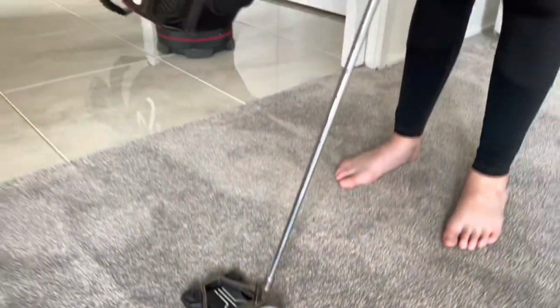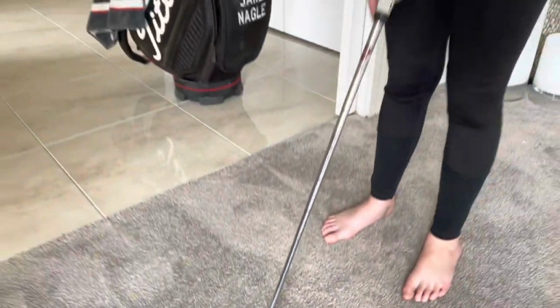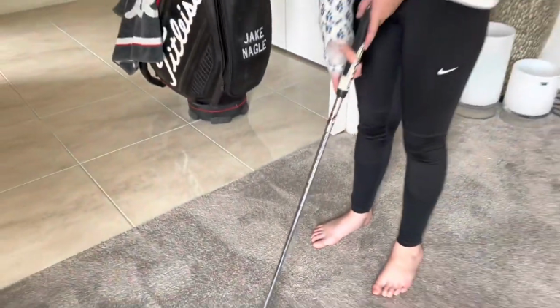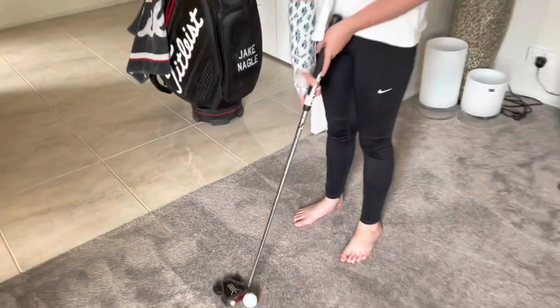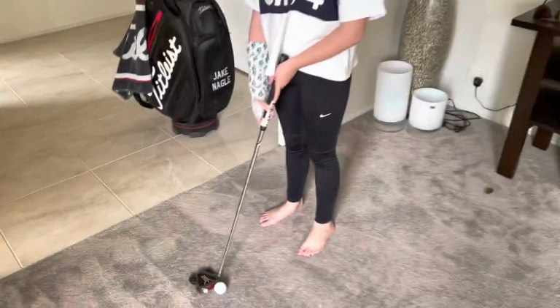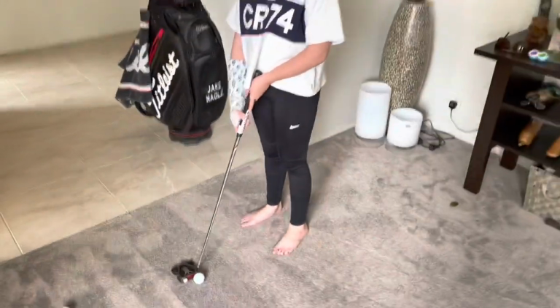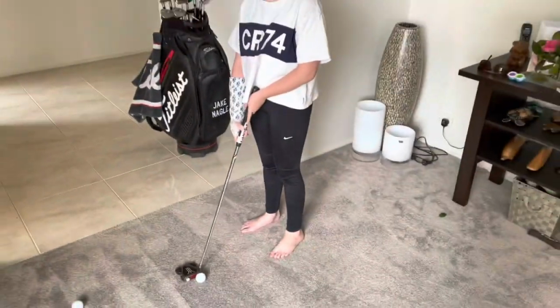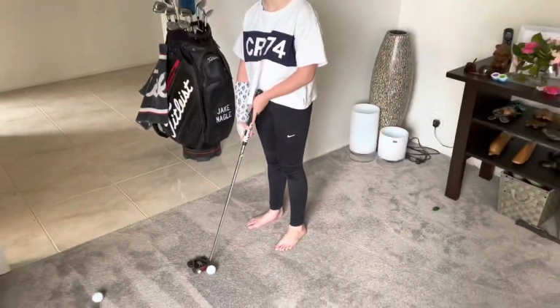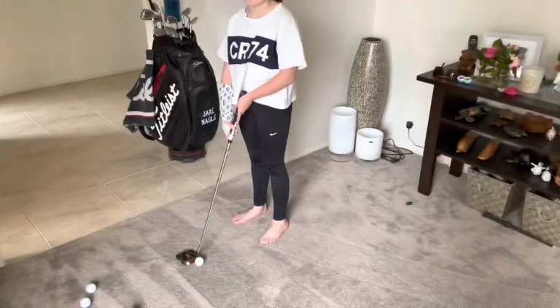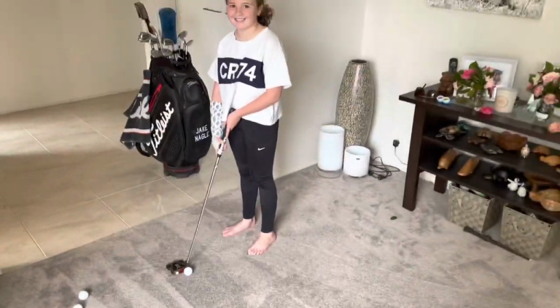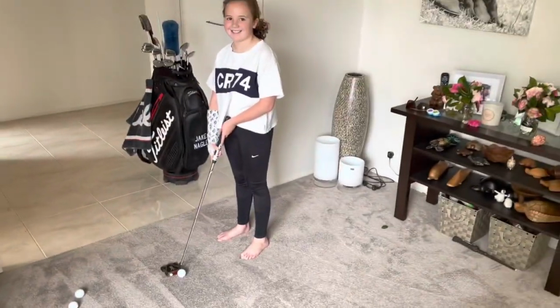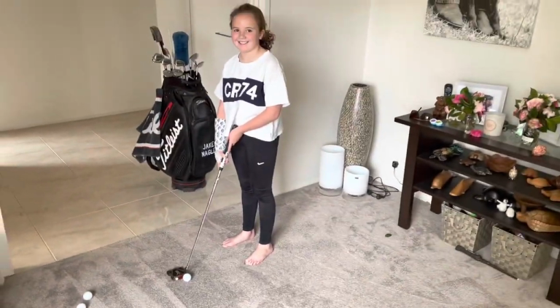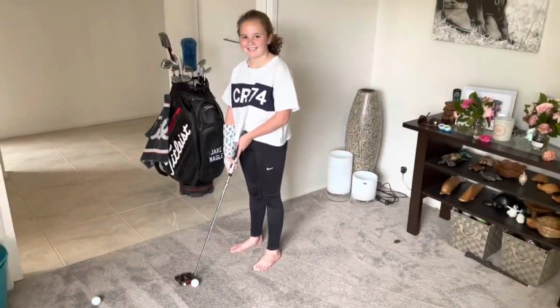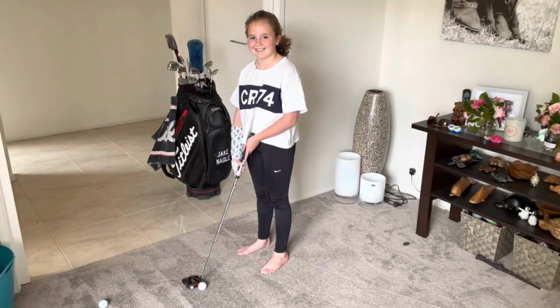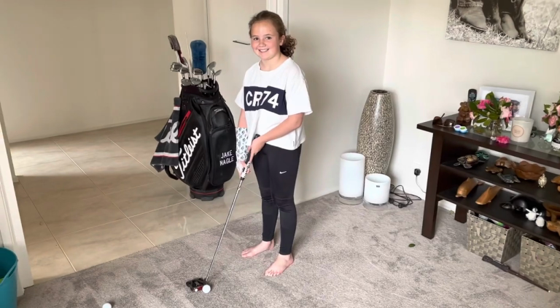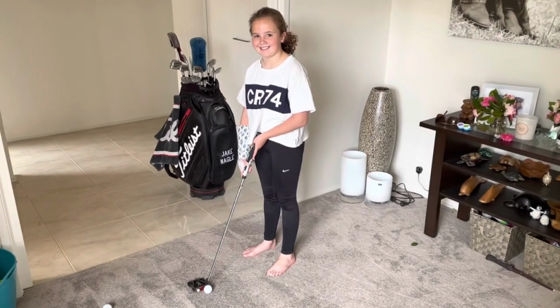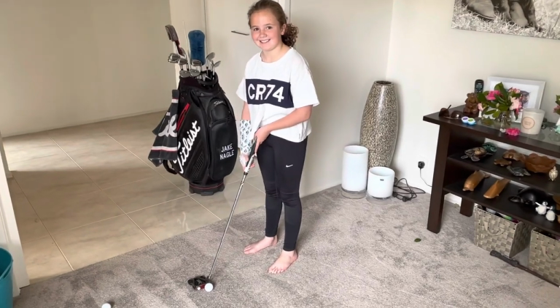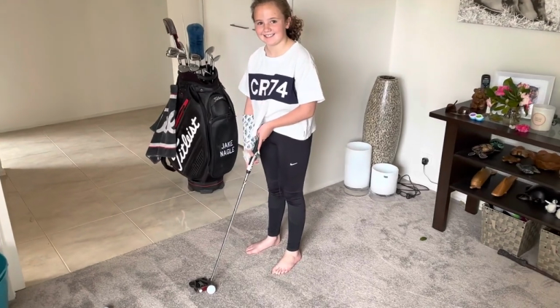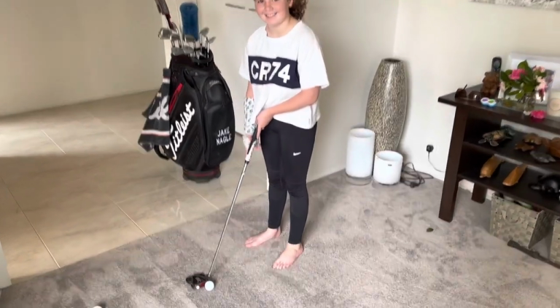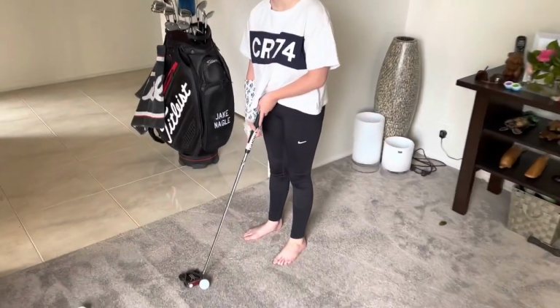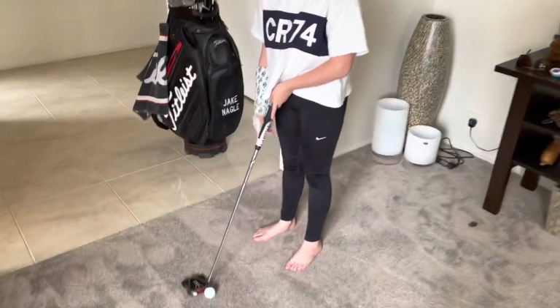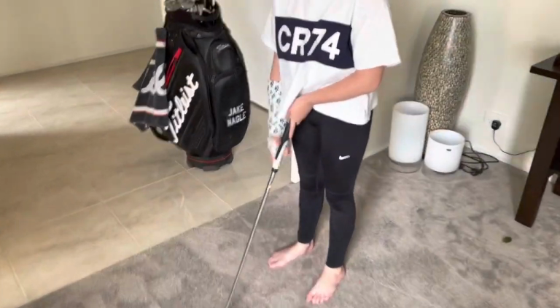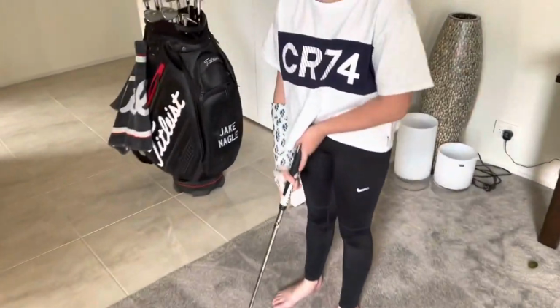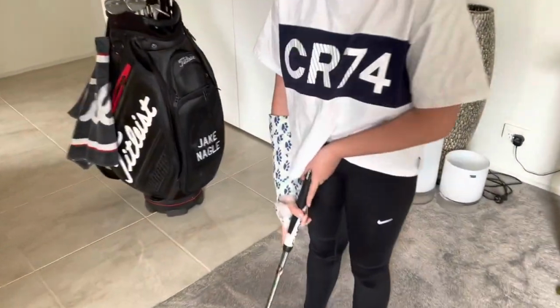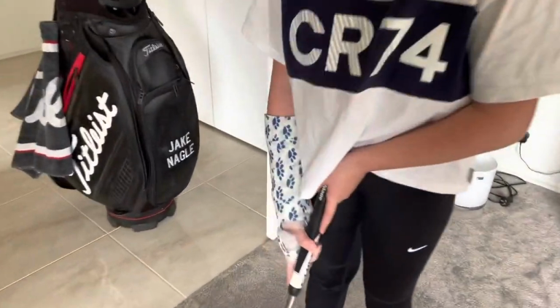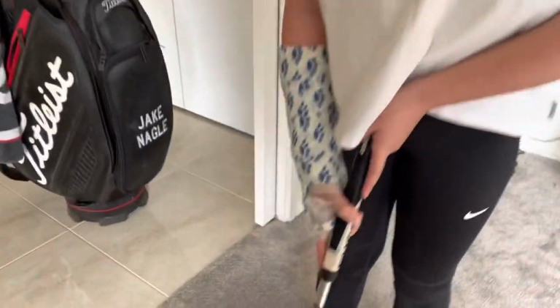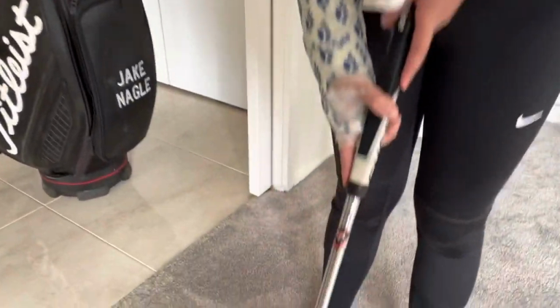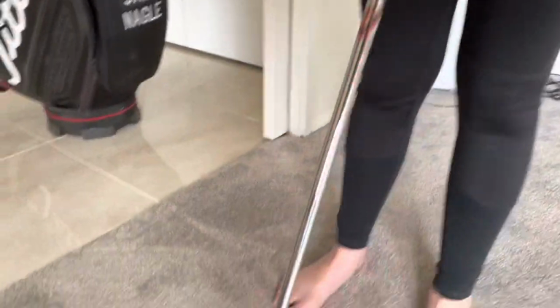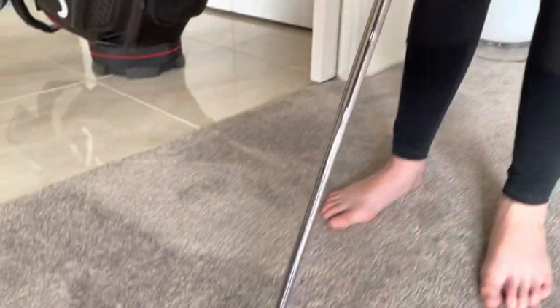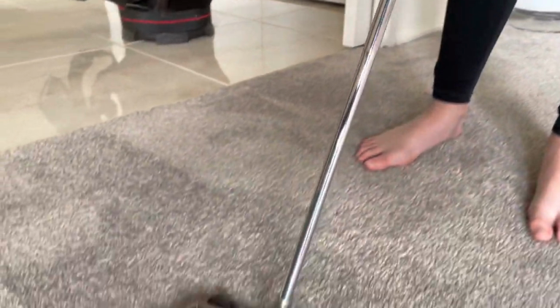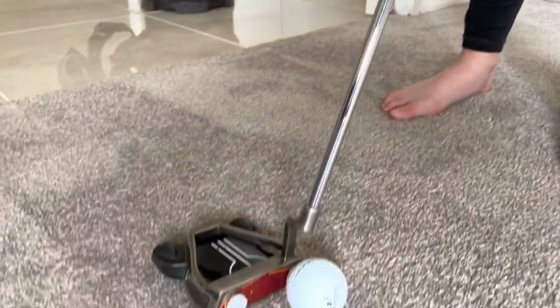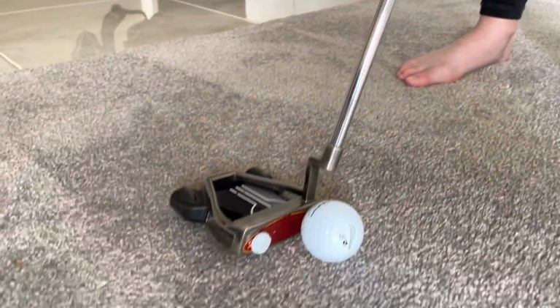G'day members, Jake and Meg here coming from our land room today just with a quick putting tip. I've got Meg set up with my putter and a broken wrist, which is really fun during lockdown.